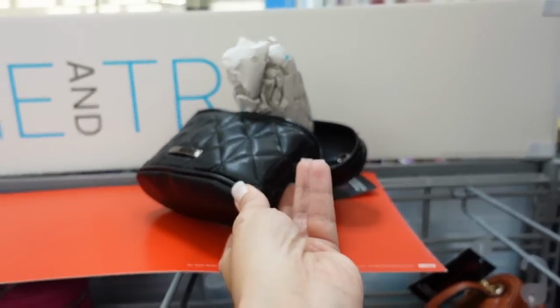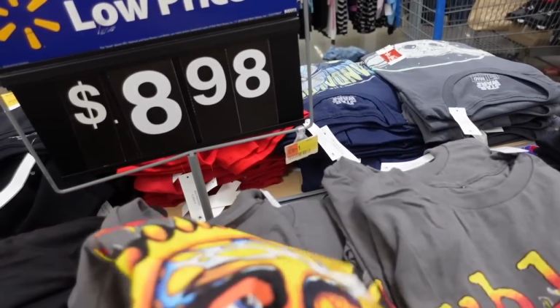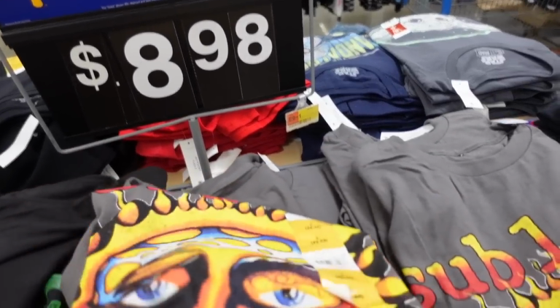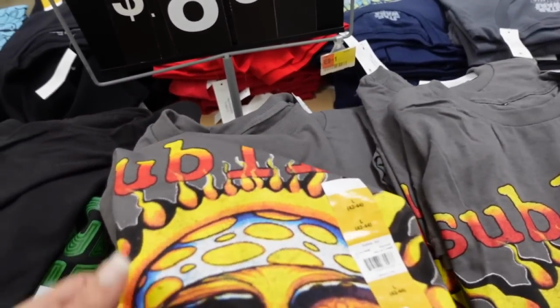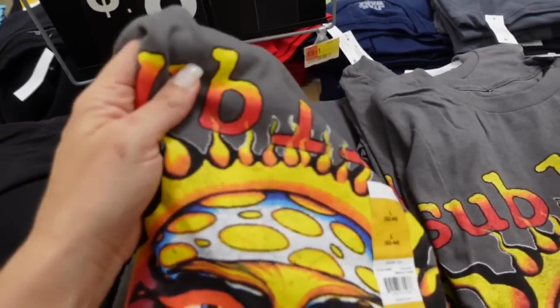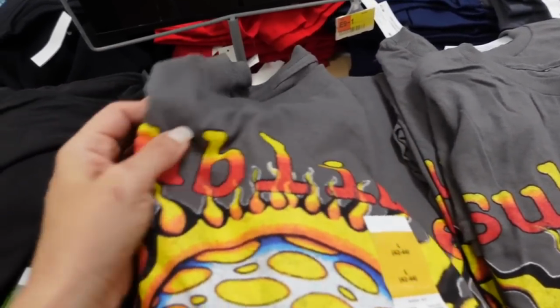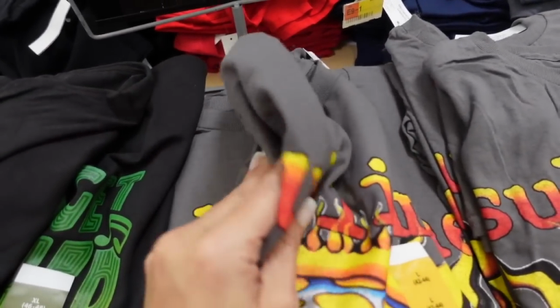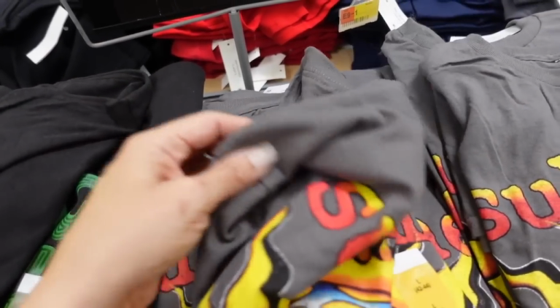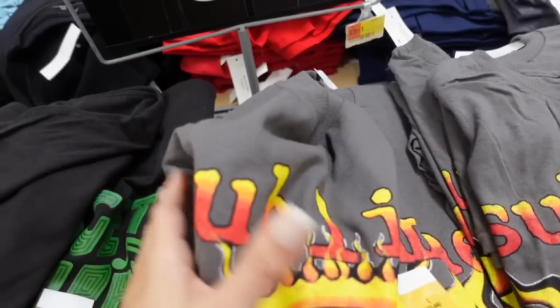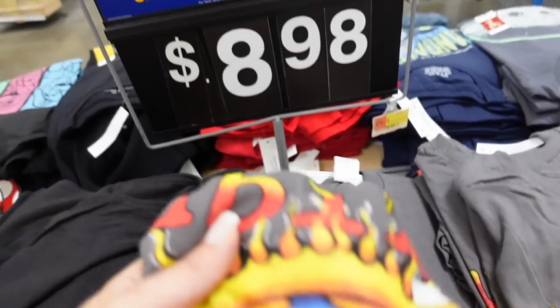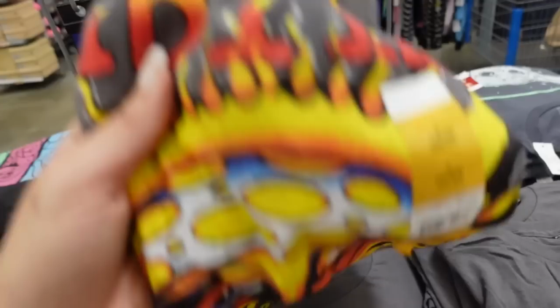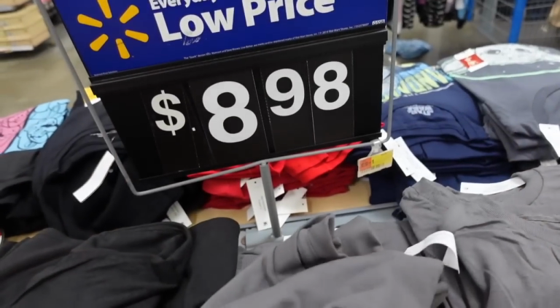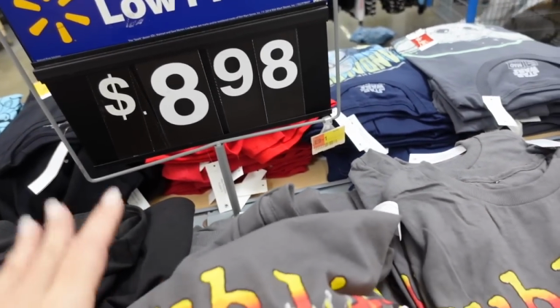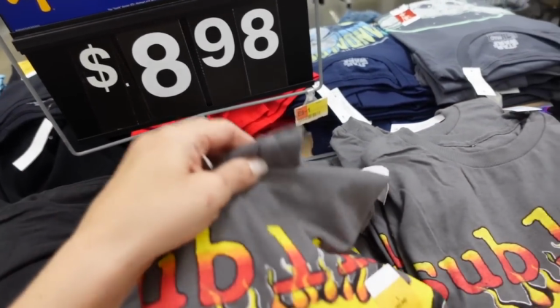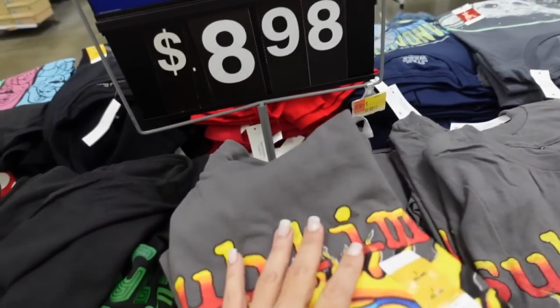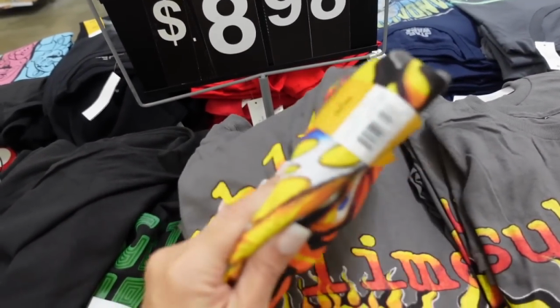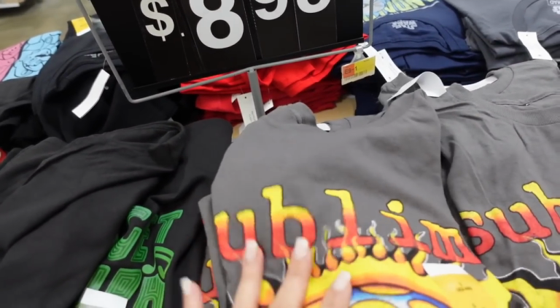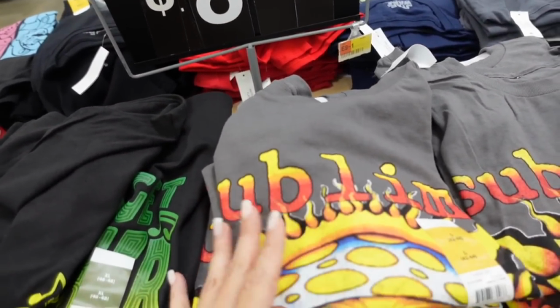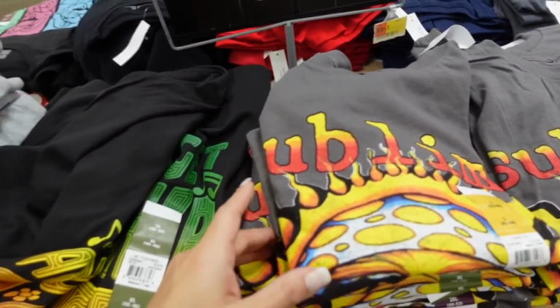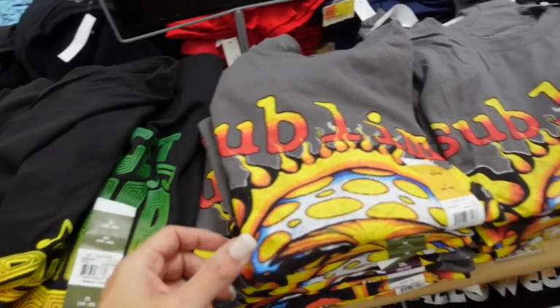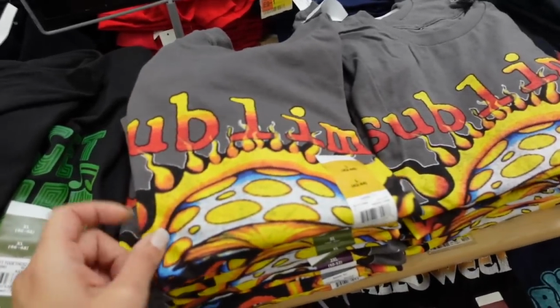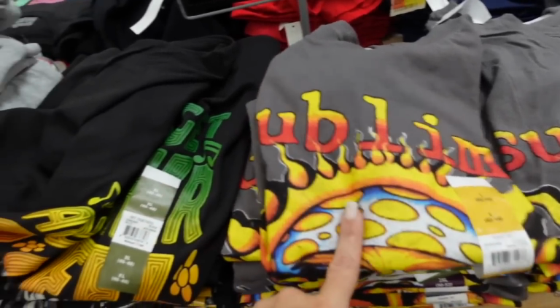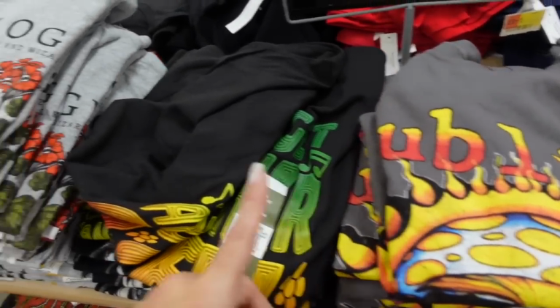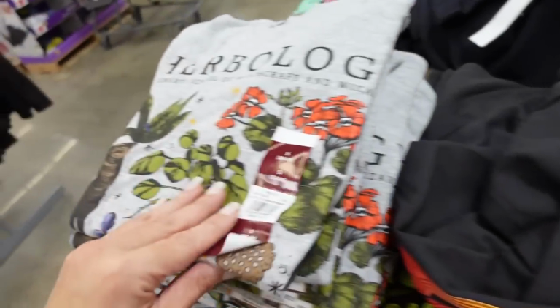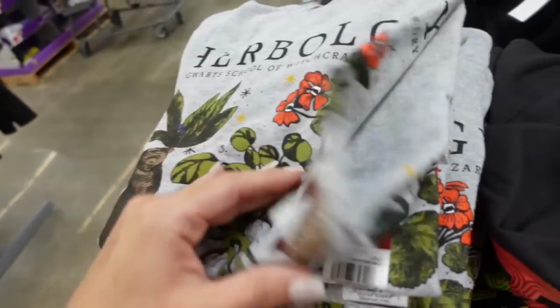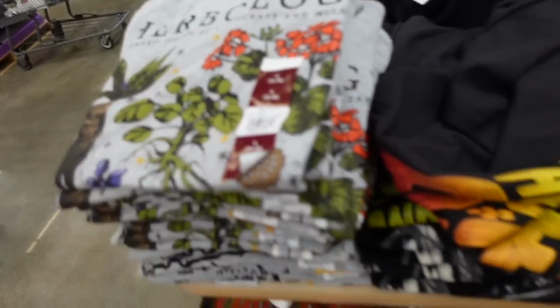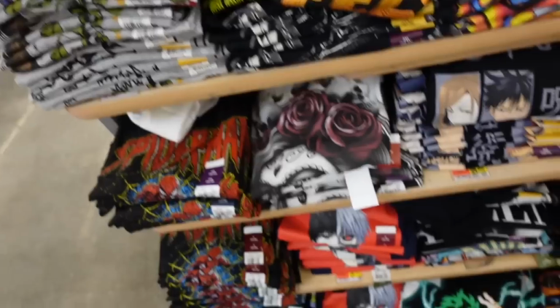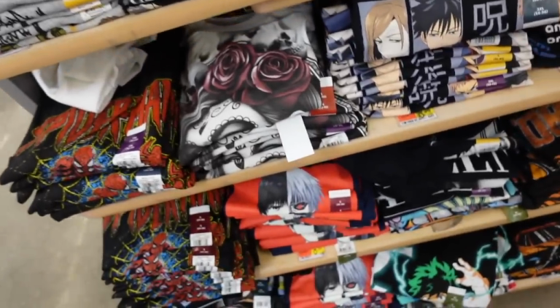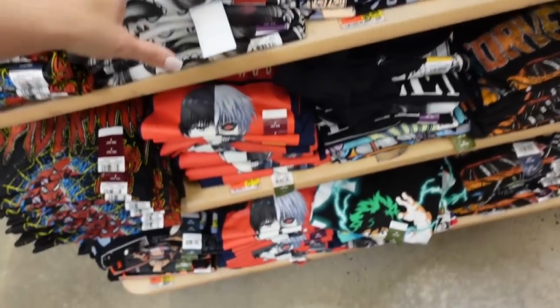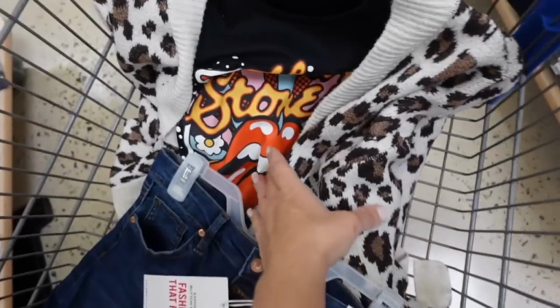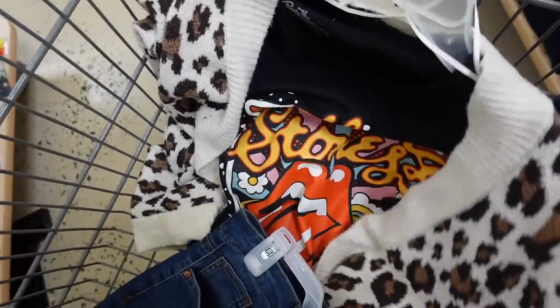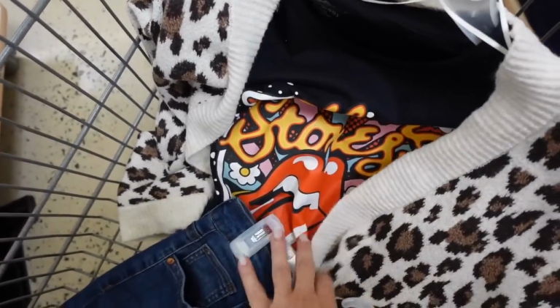New graphic tees in the men's department. These are crewnecks, really nice and stretchy for the price at $8.98. Usually size down to a small. They have Sublime — that one's new — and the Rolling Stones.